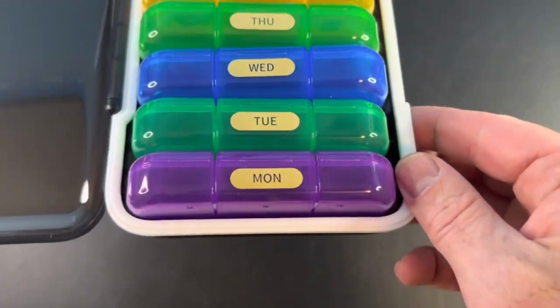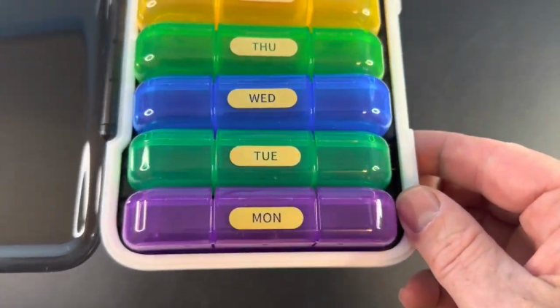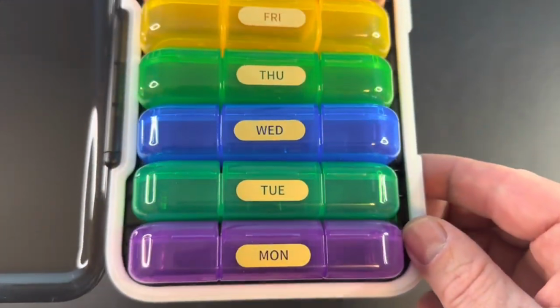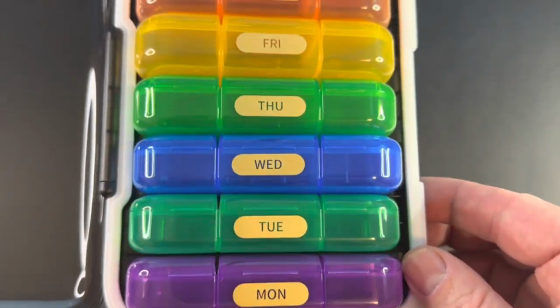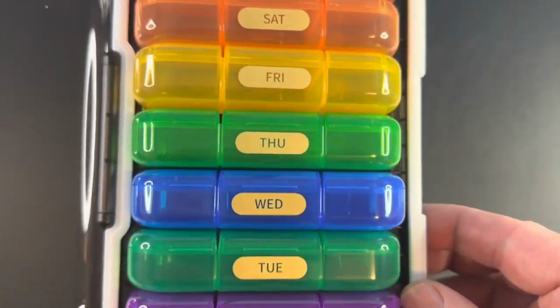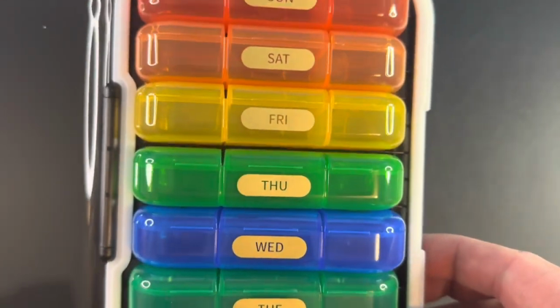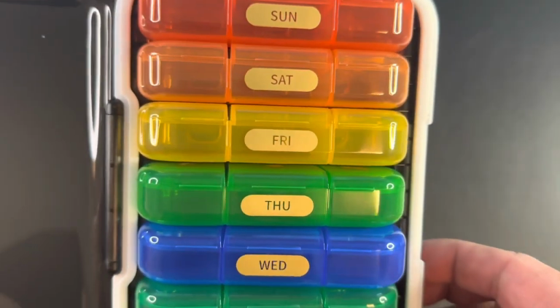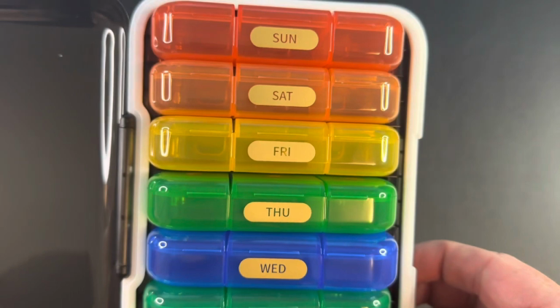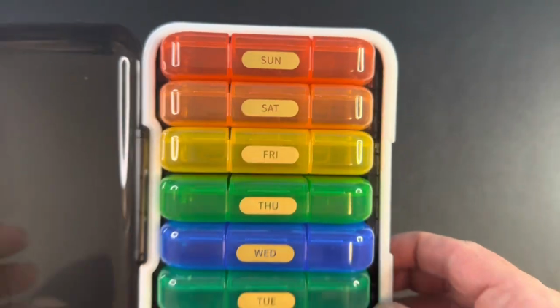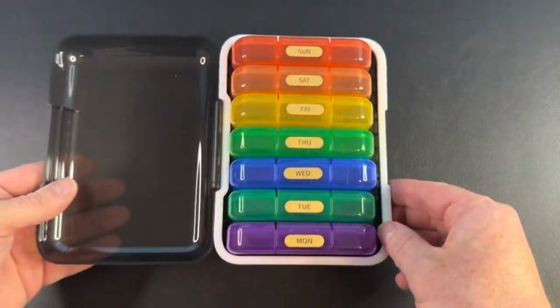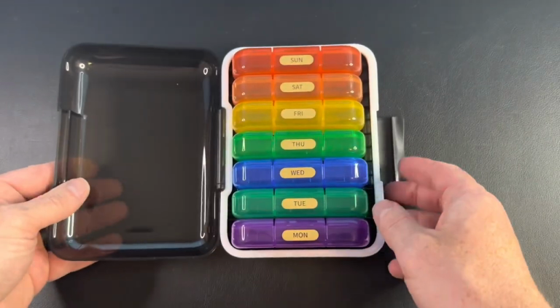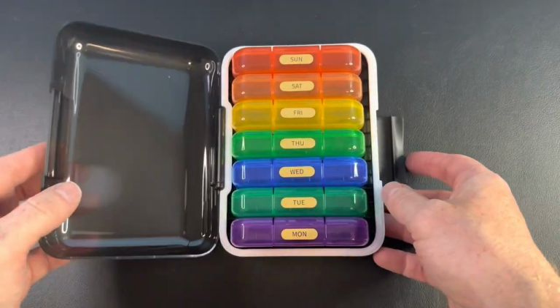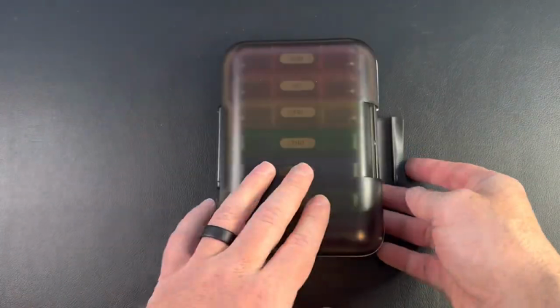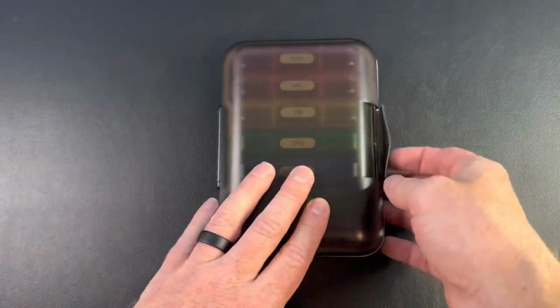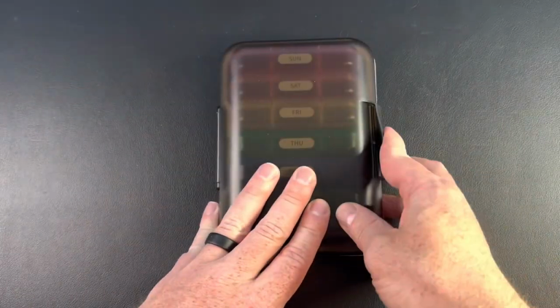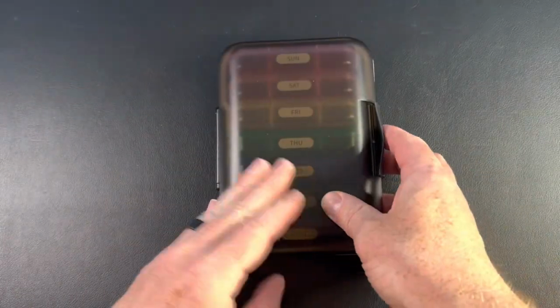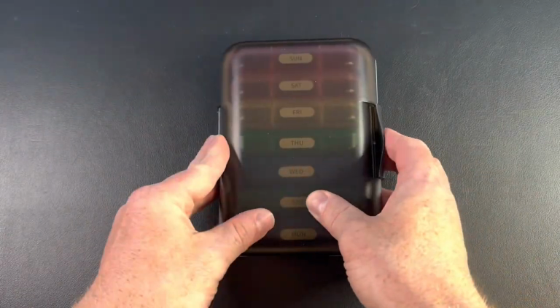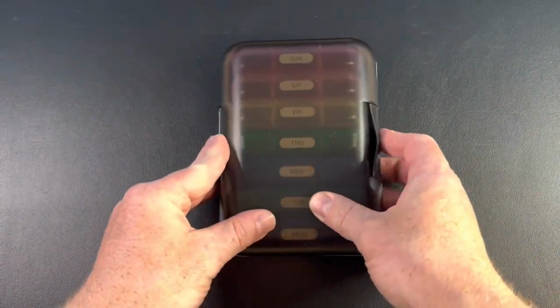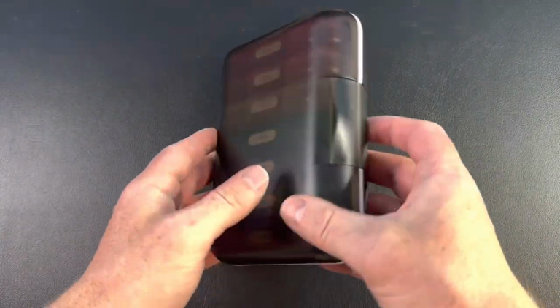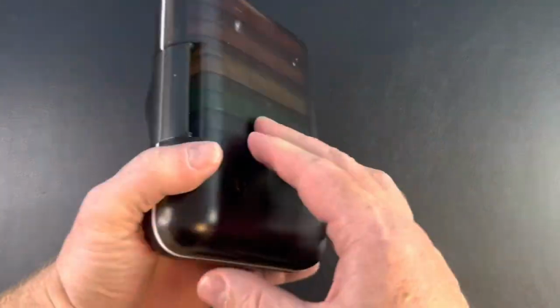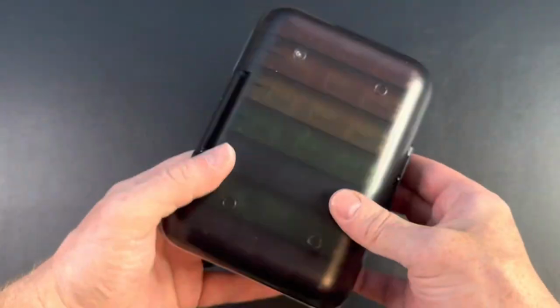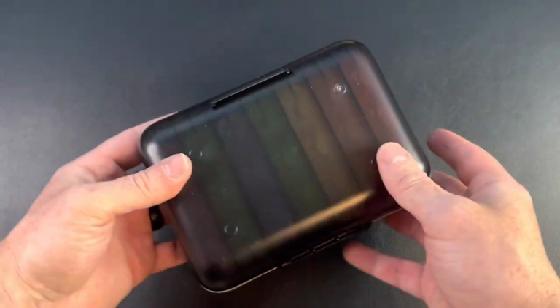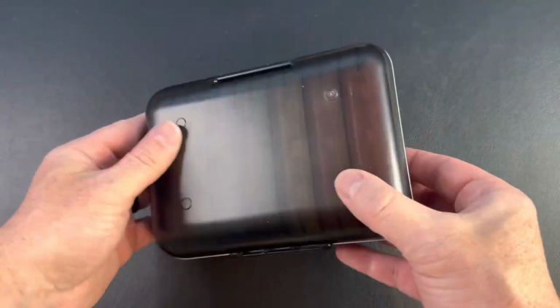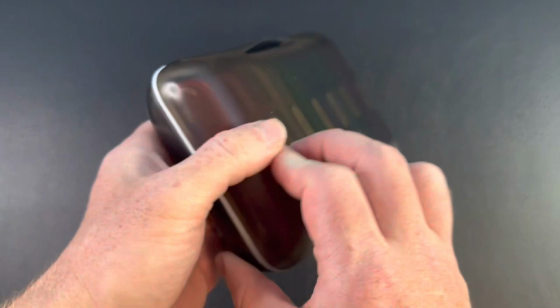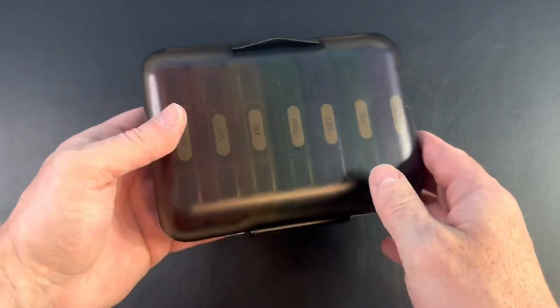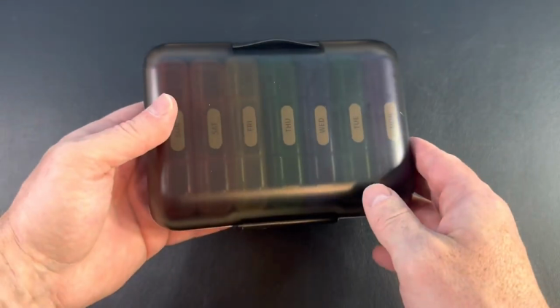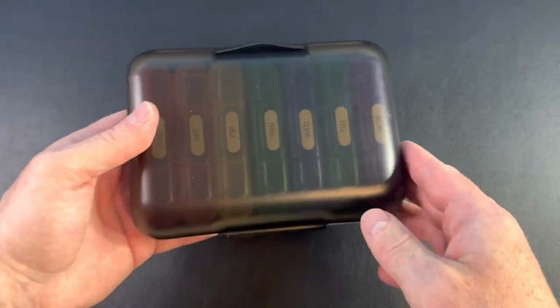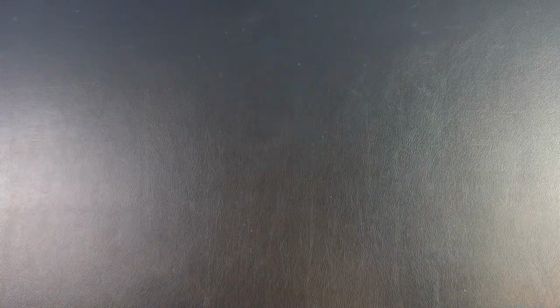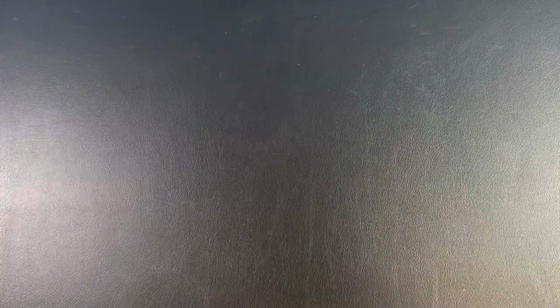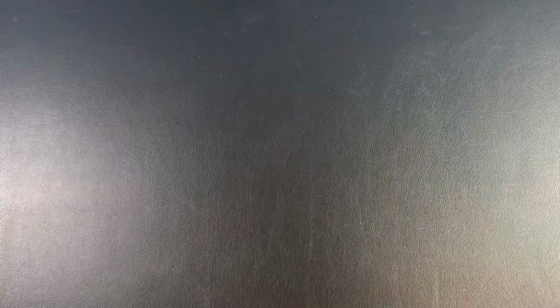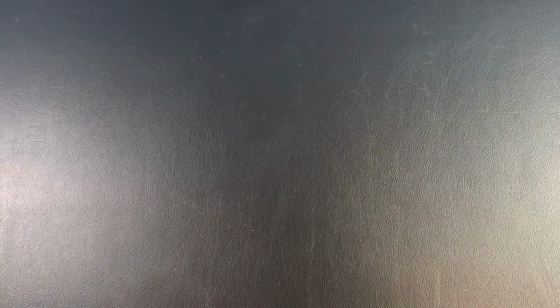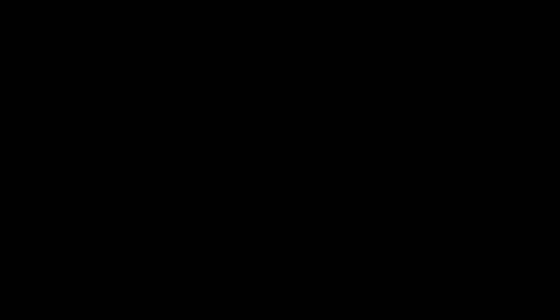In terms of durability, the pill organizer is made from high quality materials that are built to last. The boxes are sturdy and securely snapped shut, preventing any accidental spillage or mixing of pills.